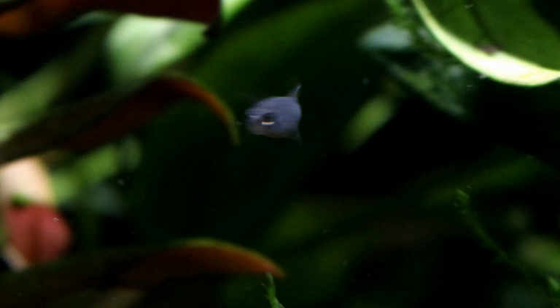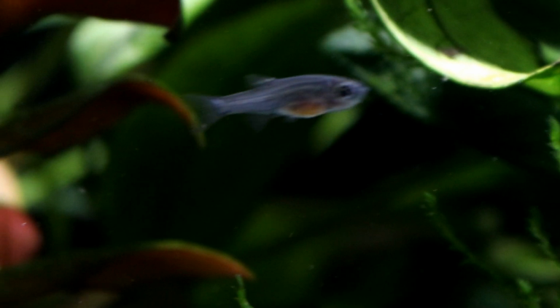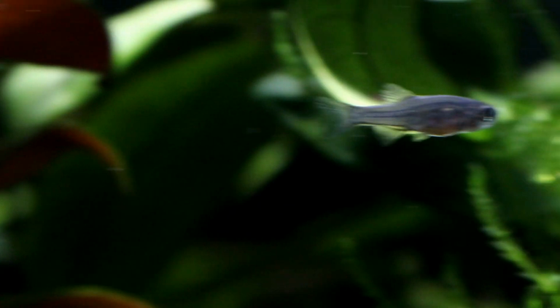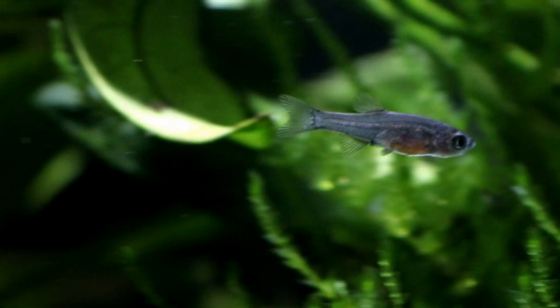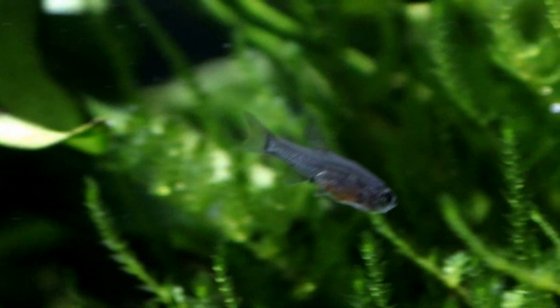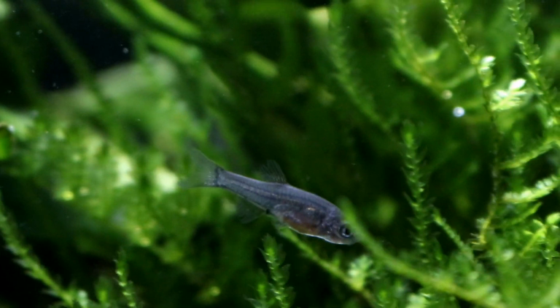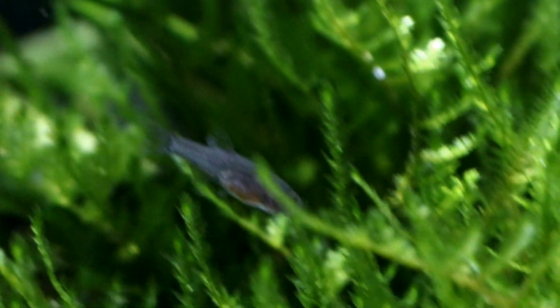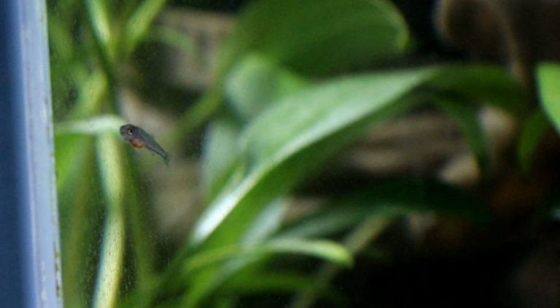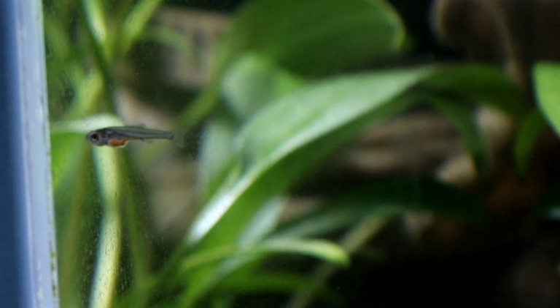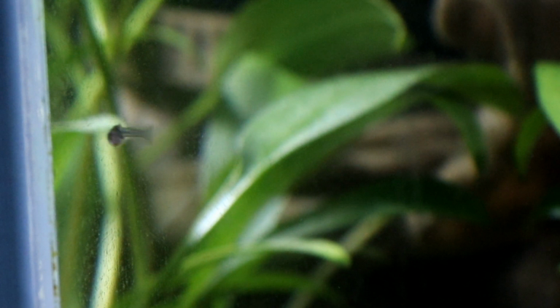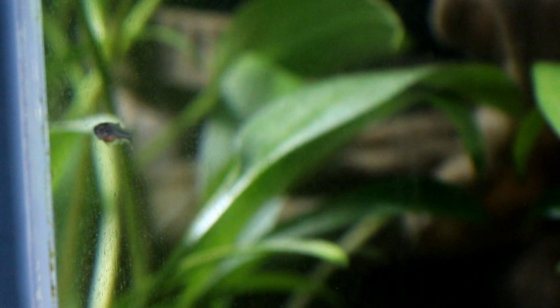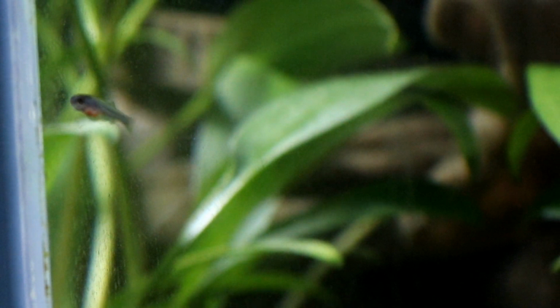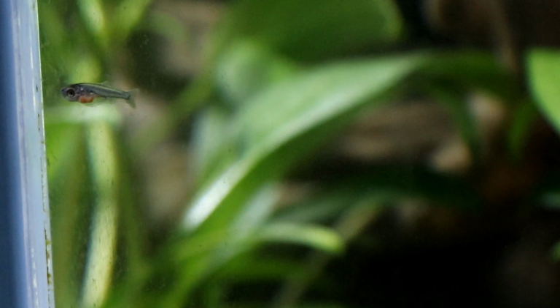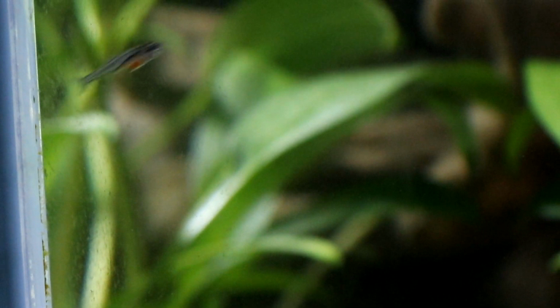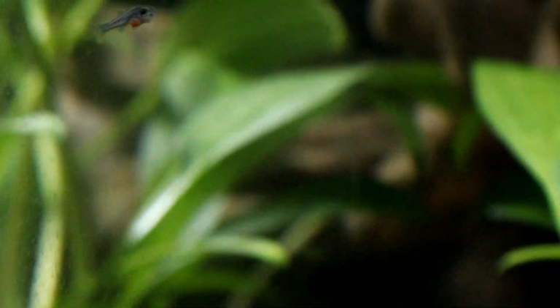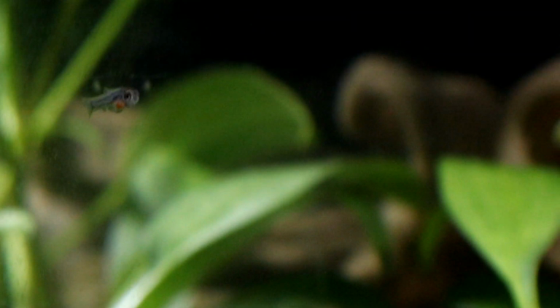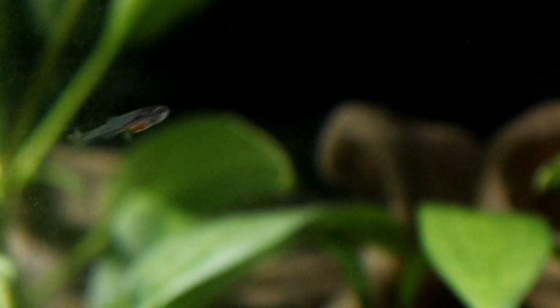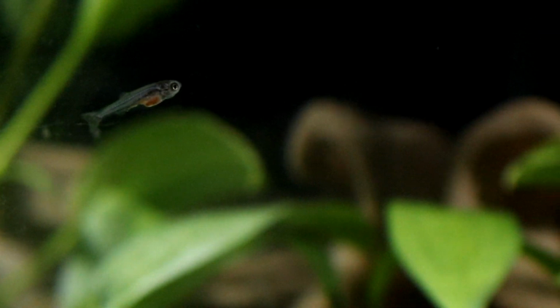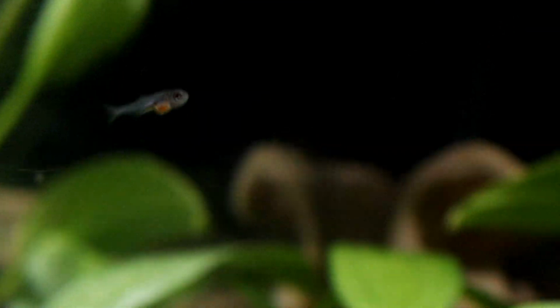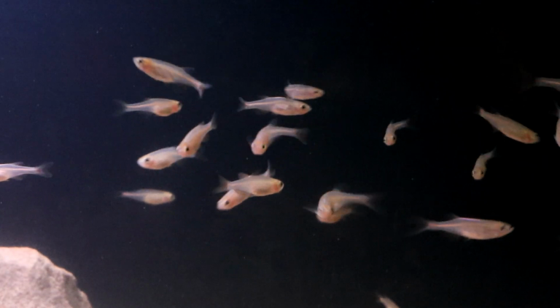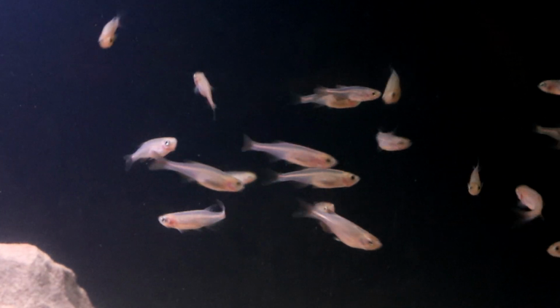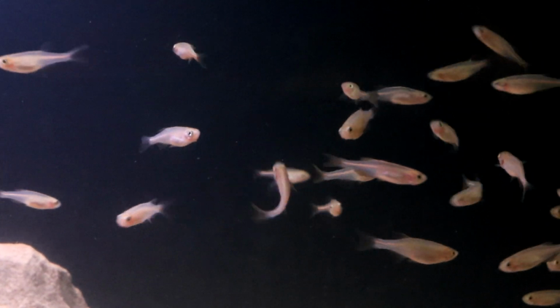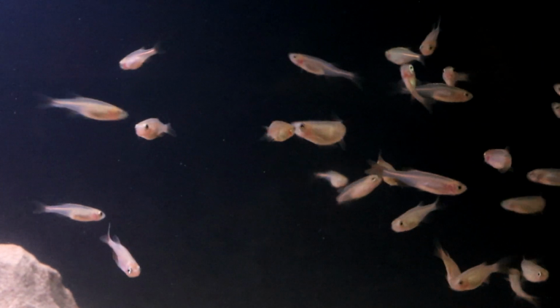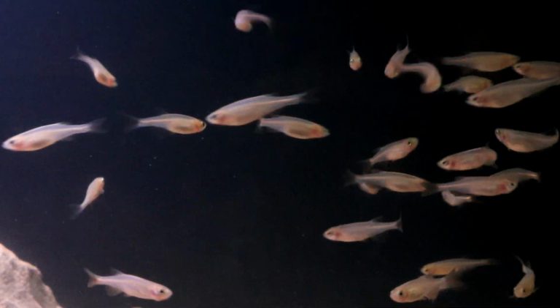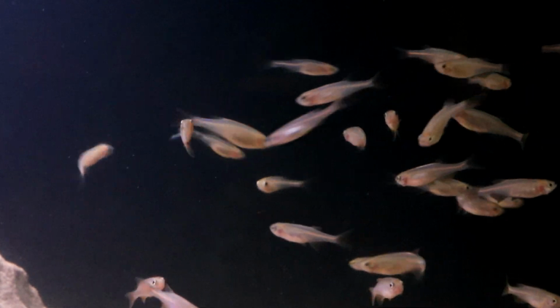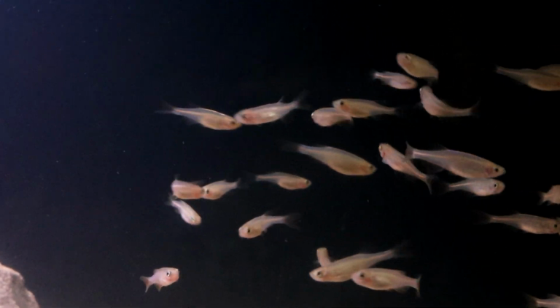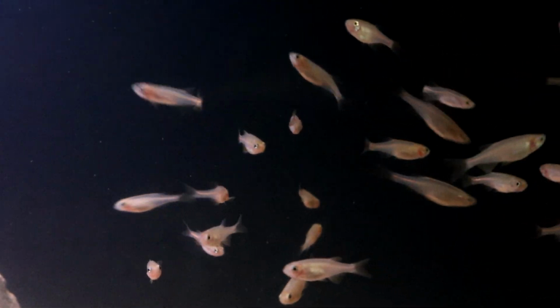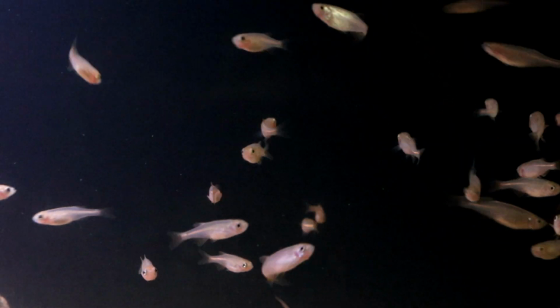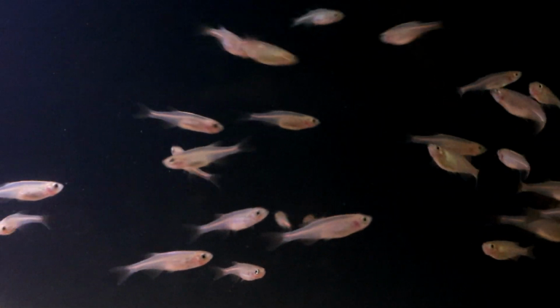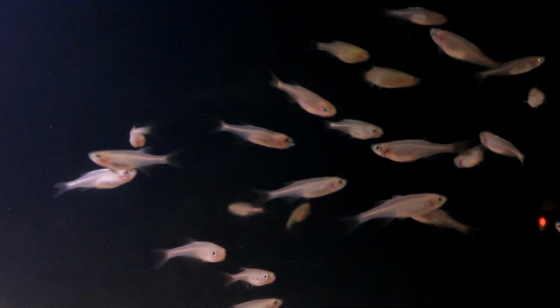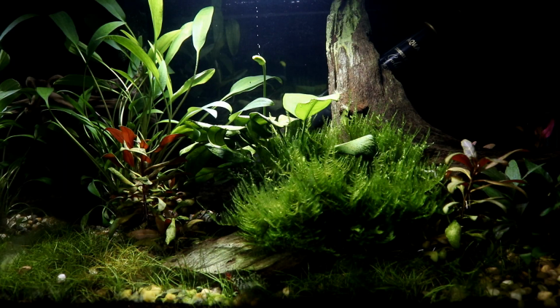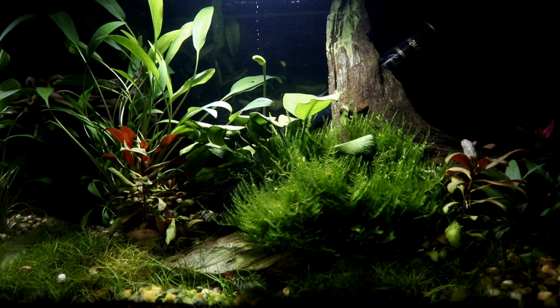Hello everyone and welcome to another video from The Tiny Menagerie. Feeding fish fry can be a little bit of a challenge, especially if you have either very very small fry or if you're struggling to find a reliable source of baby brine shrimp.